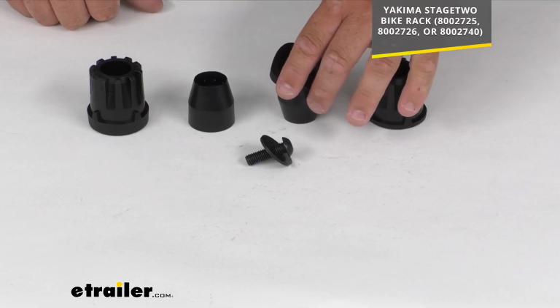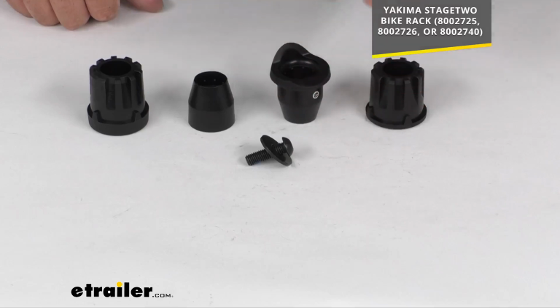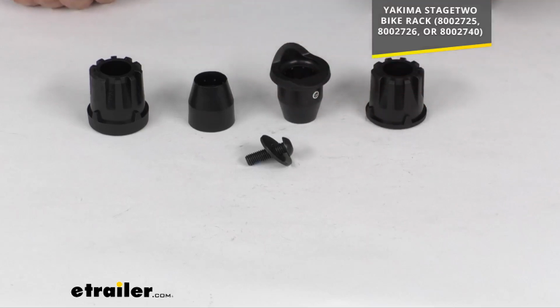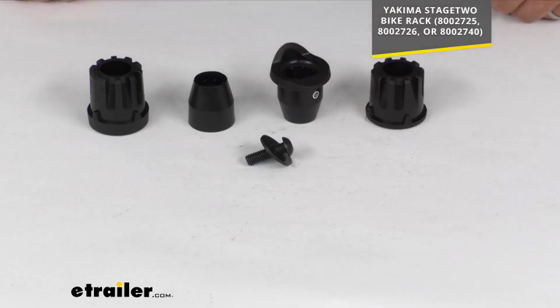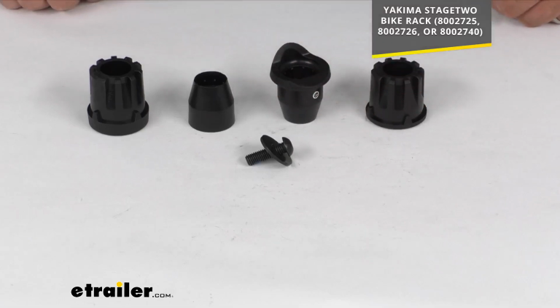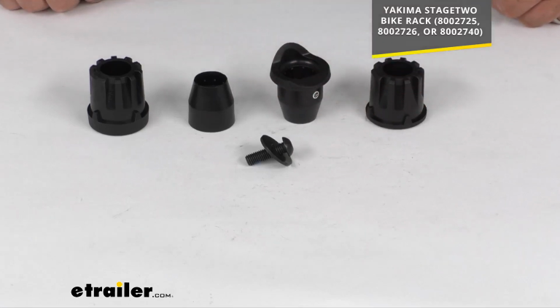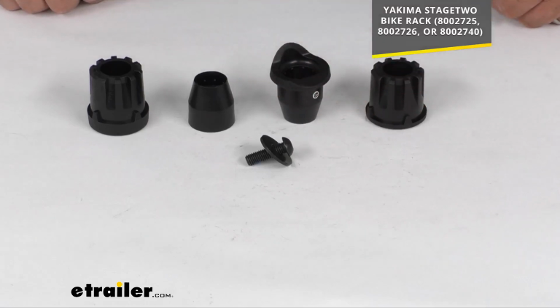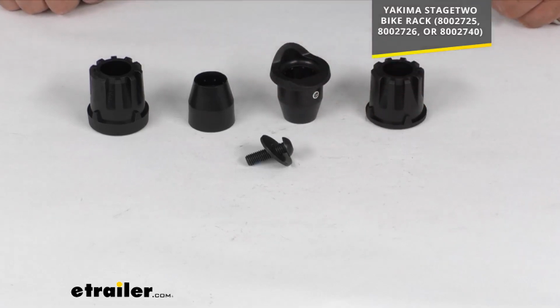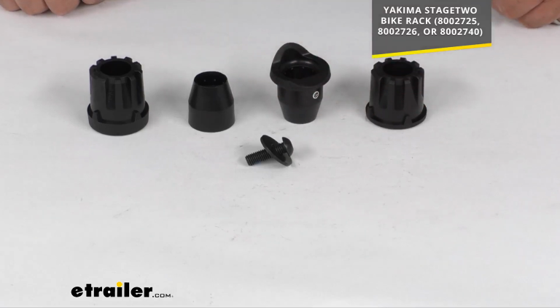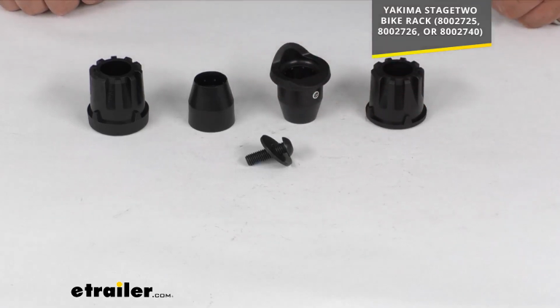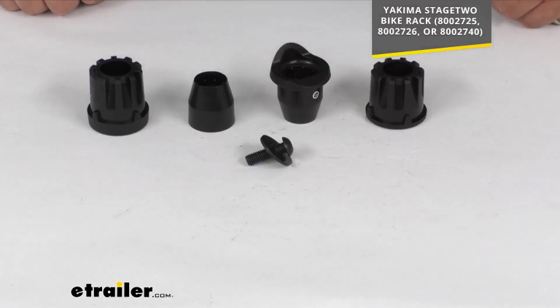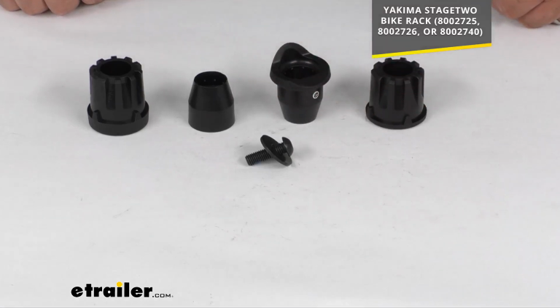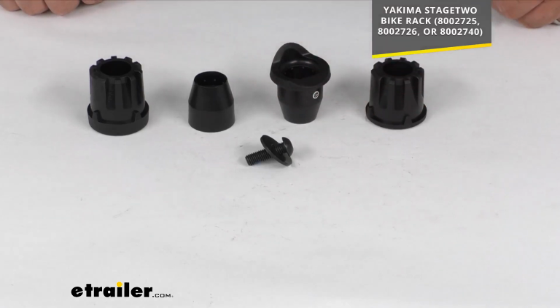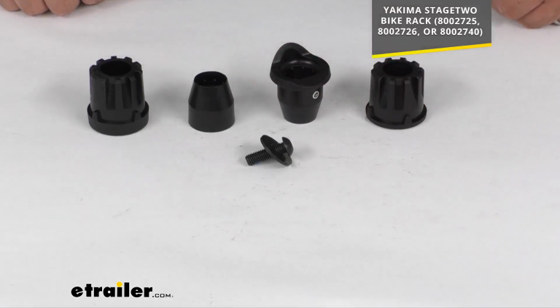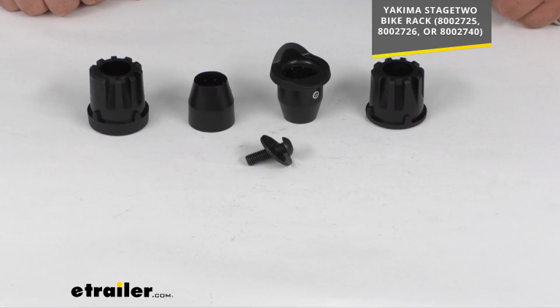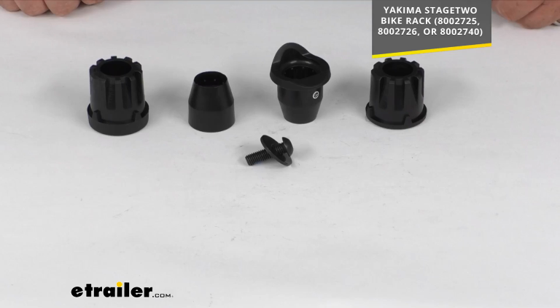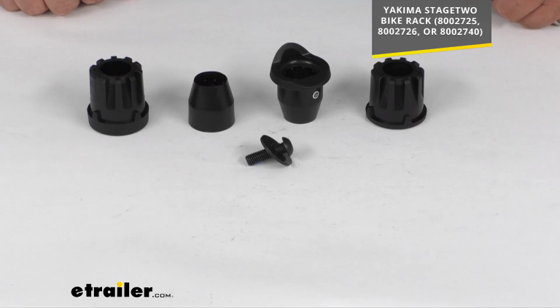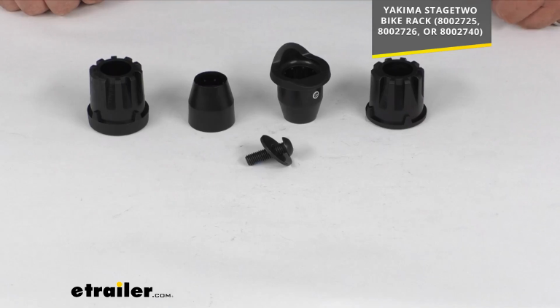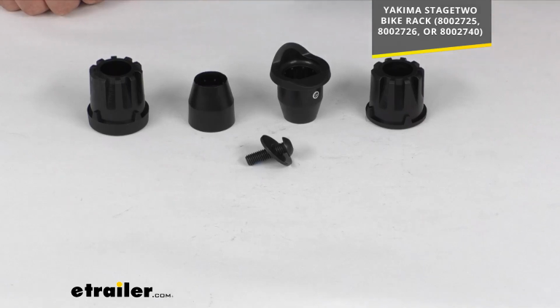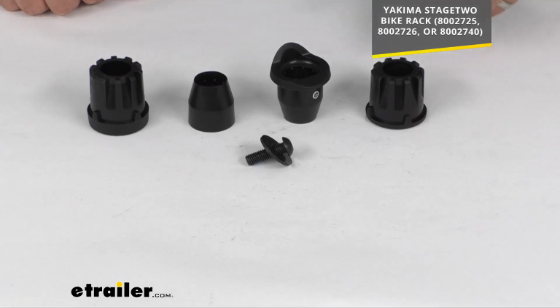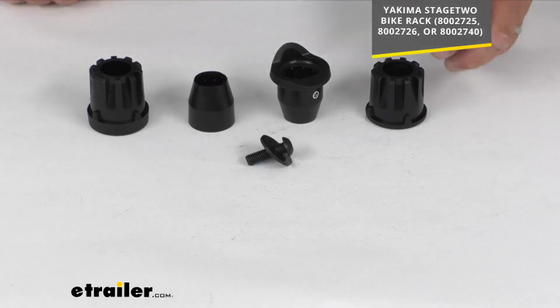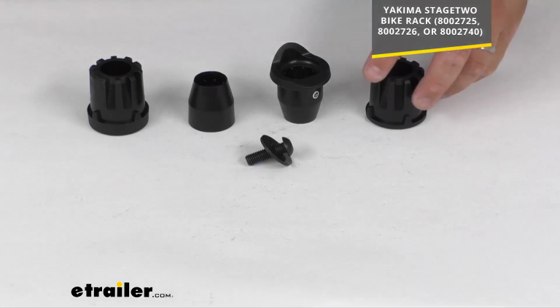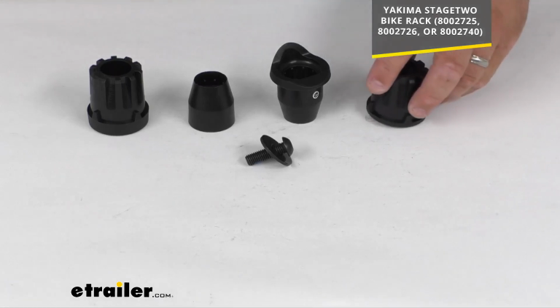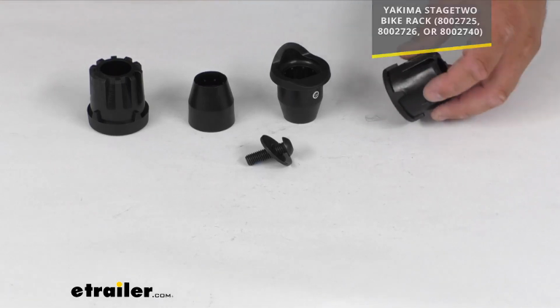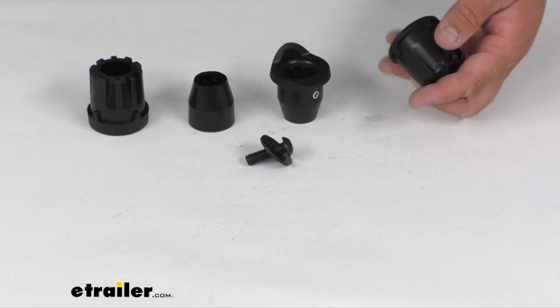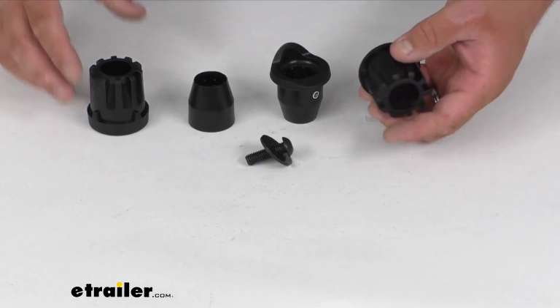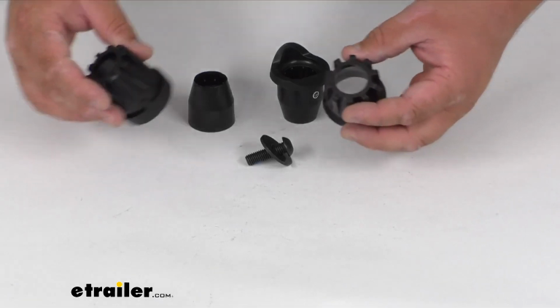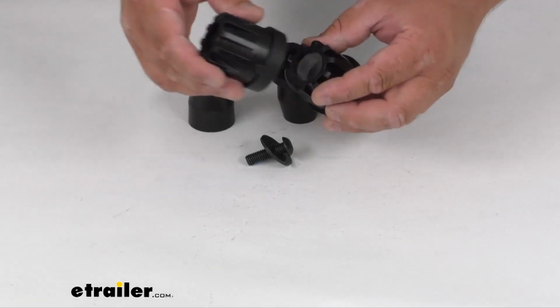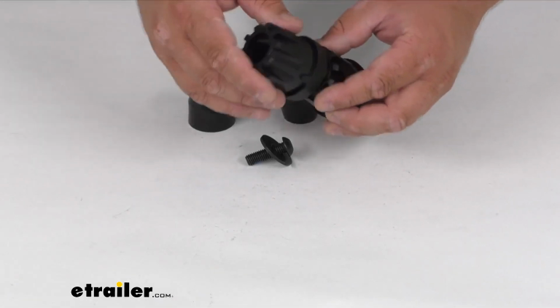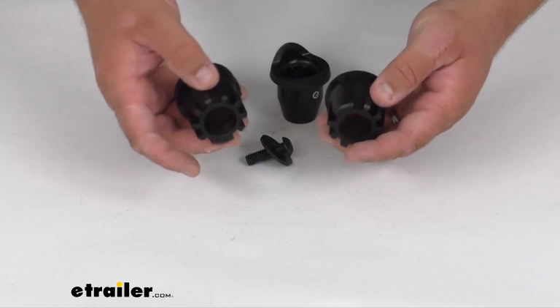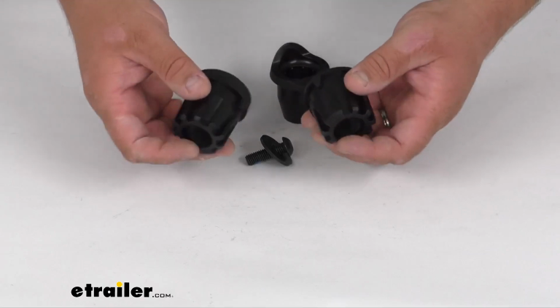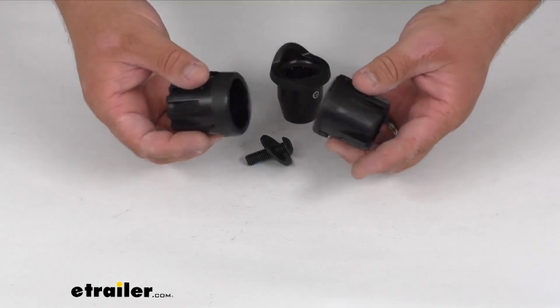This does work with the Stage 2 bike racks. I'll put the item numbers up on the screen for you. Very simple, hard plastic material here.